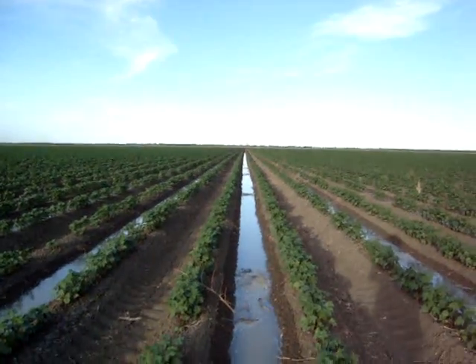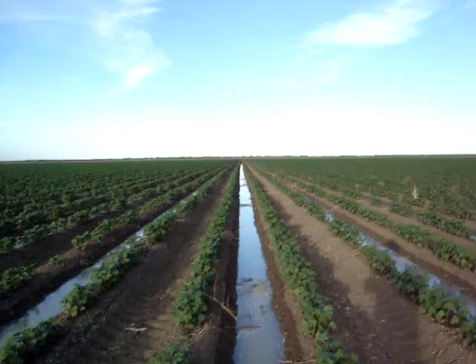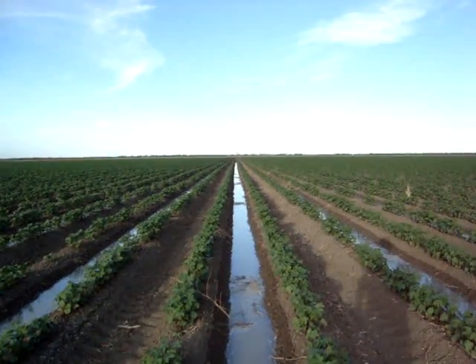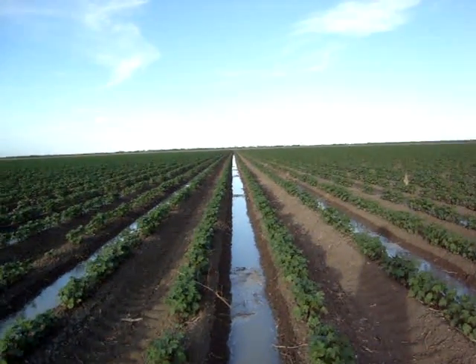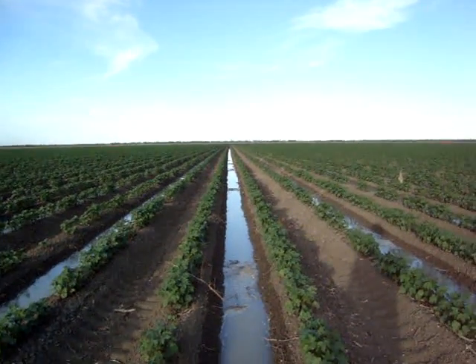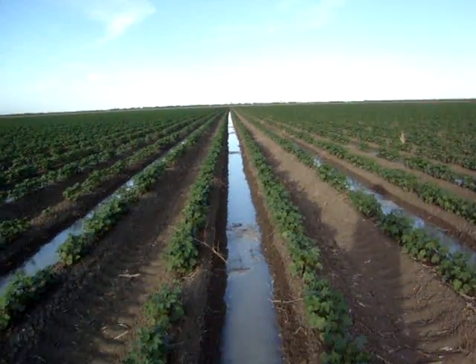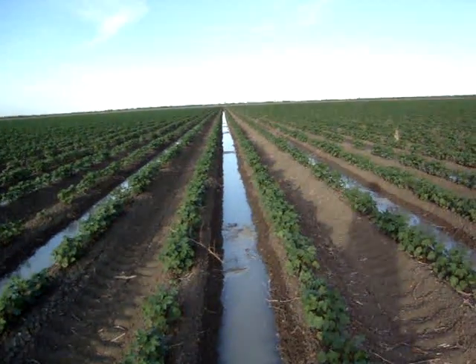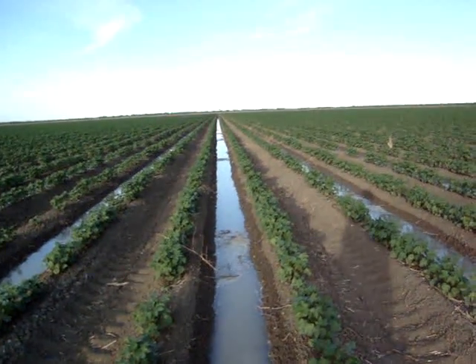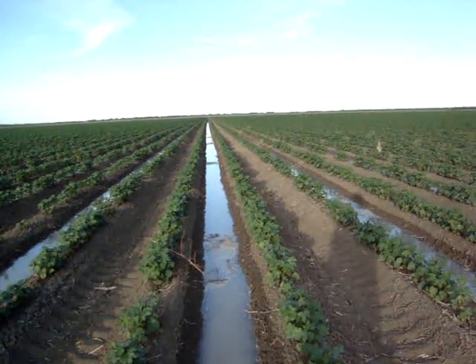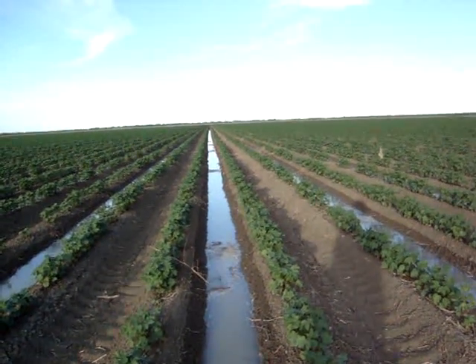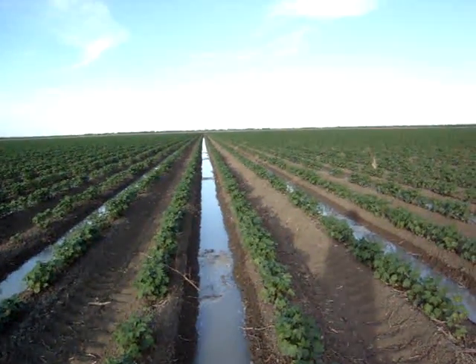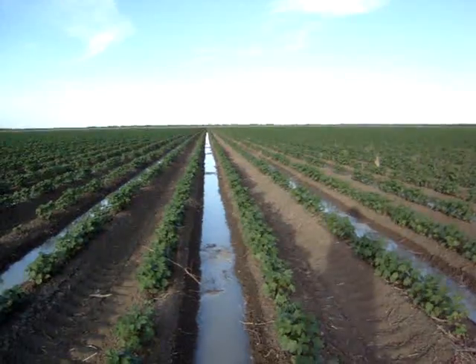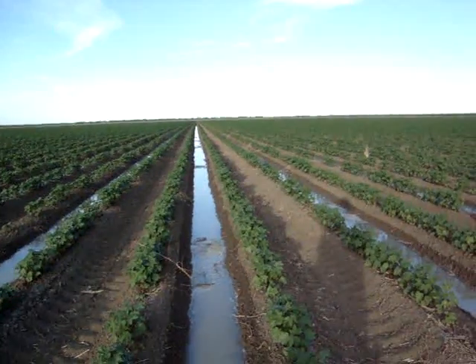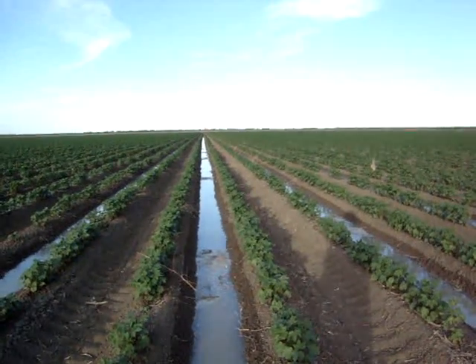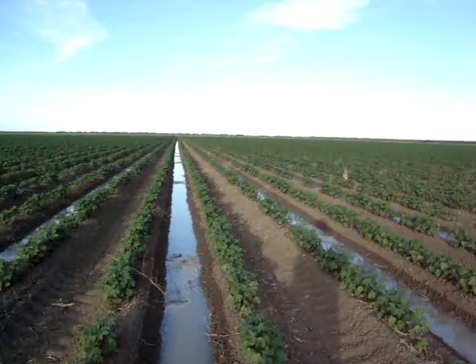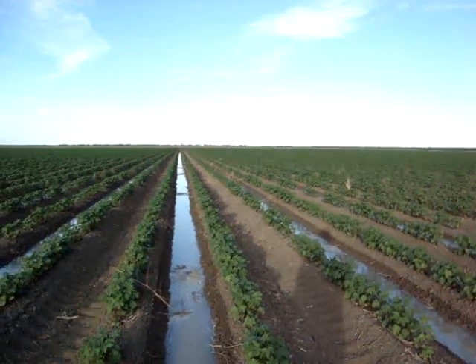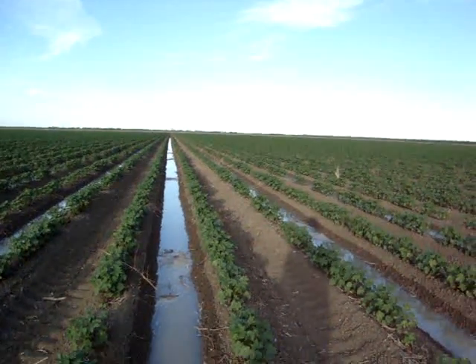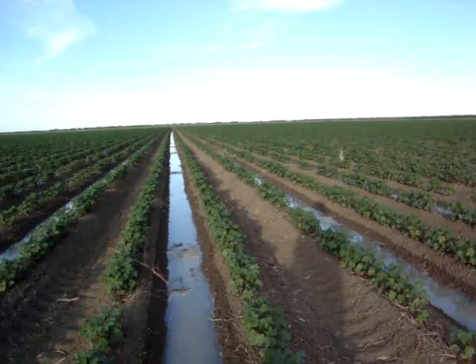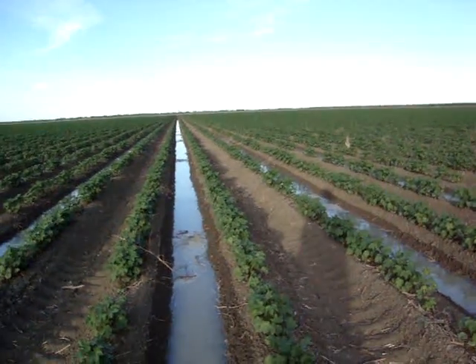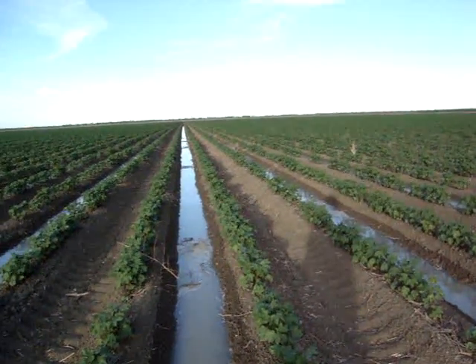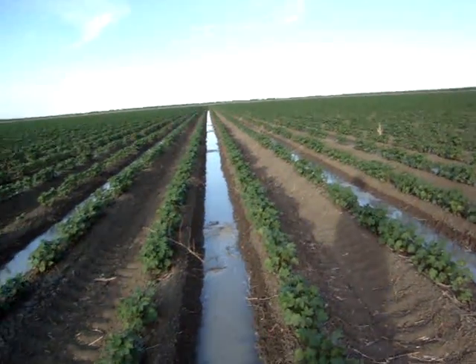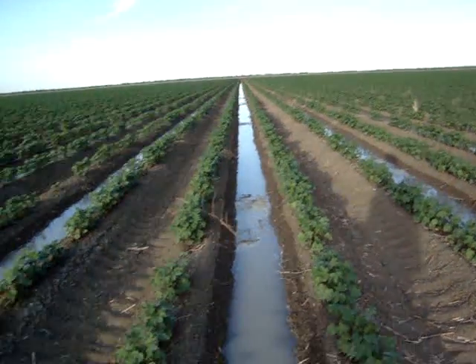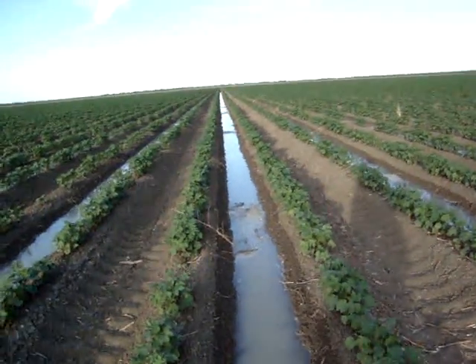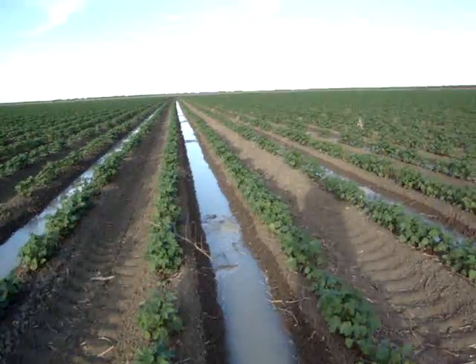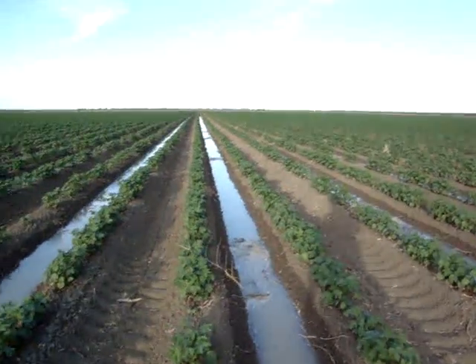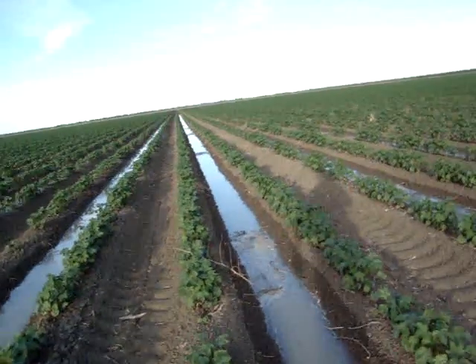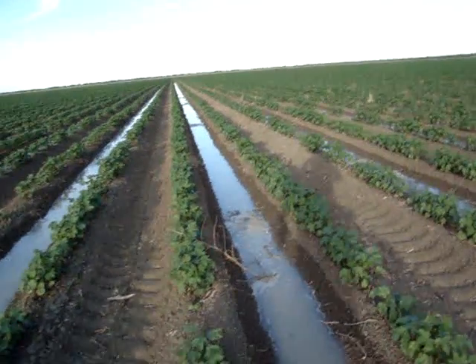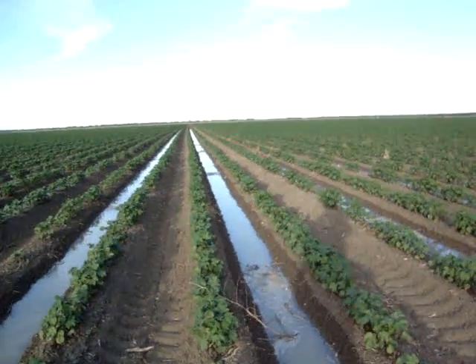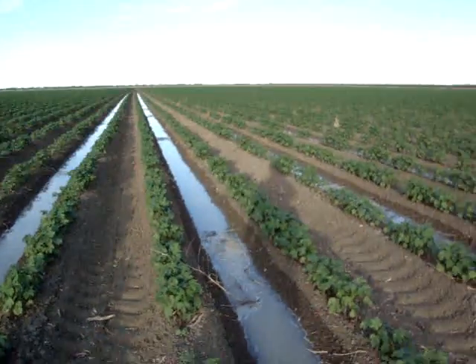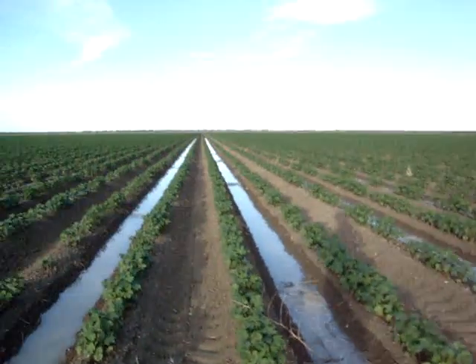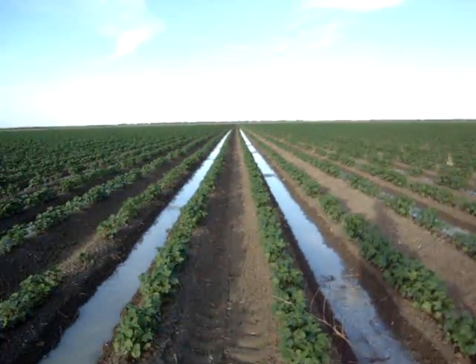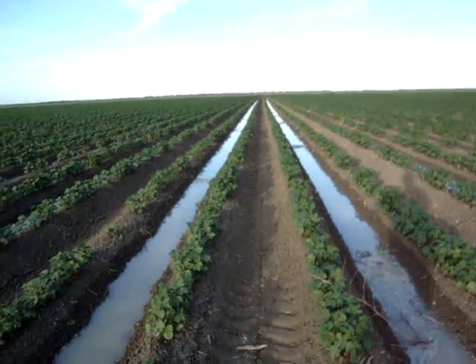That'll run all the way down to the end of the paddock. That's only down the paddock about 100 metres, so it's got a good 500 metres to go. That'll be out in the morning — it's now 7 o'clock, so it'll be out about 5 in the morning.